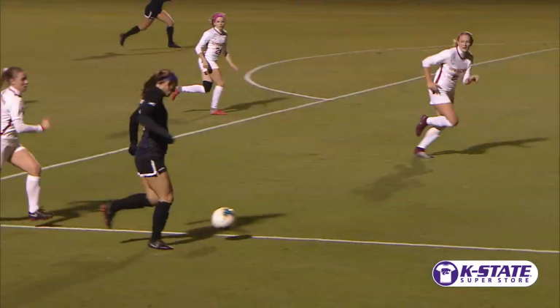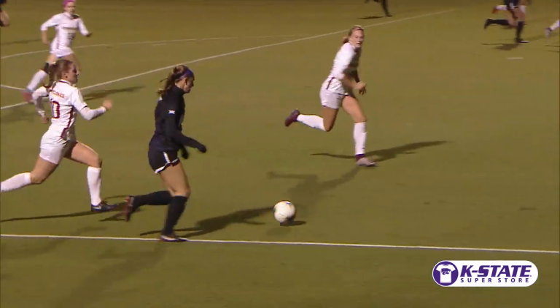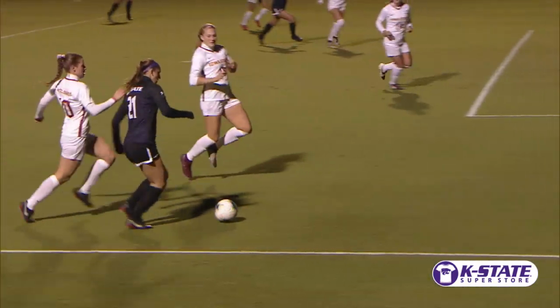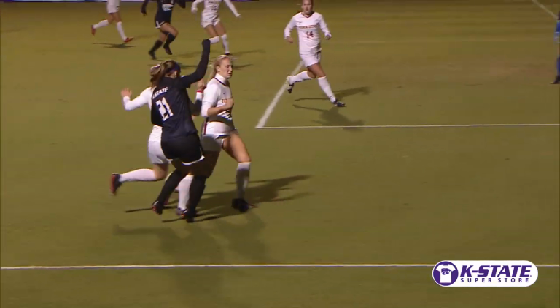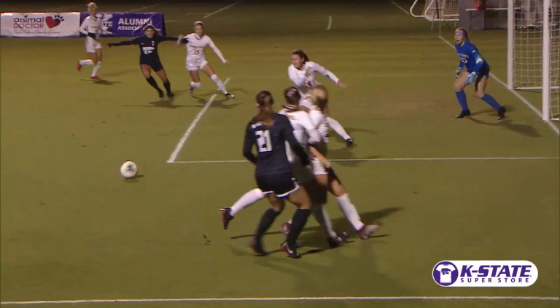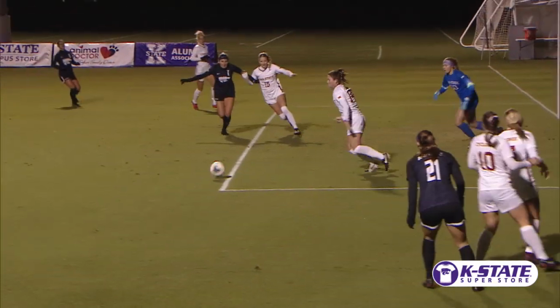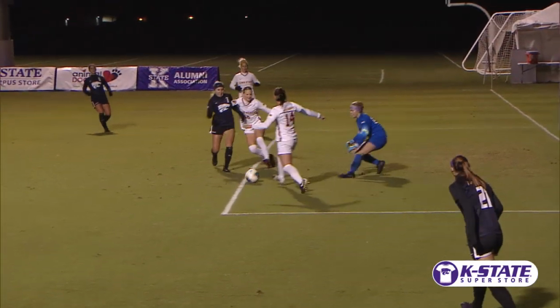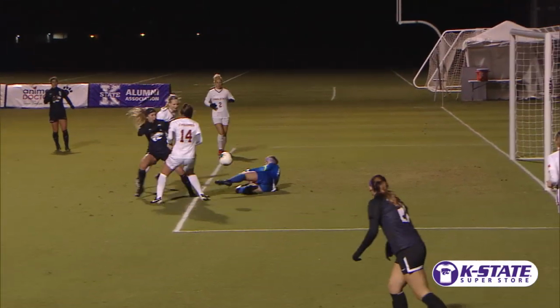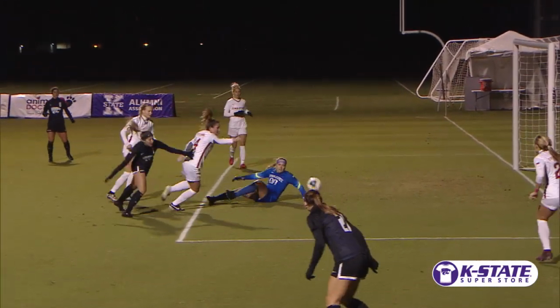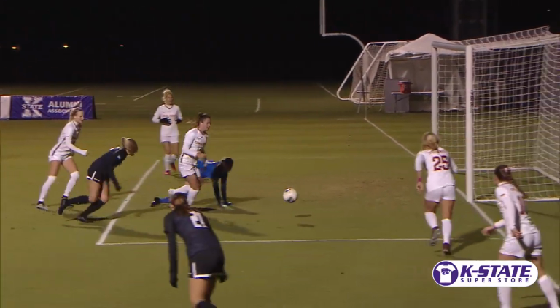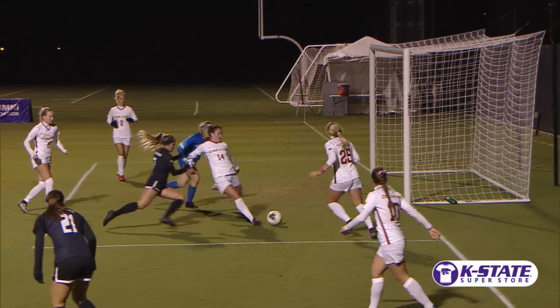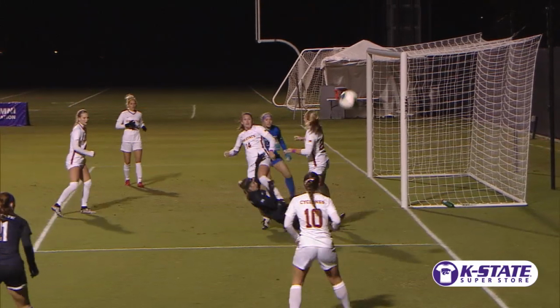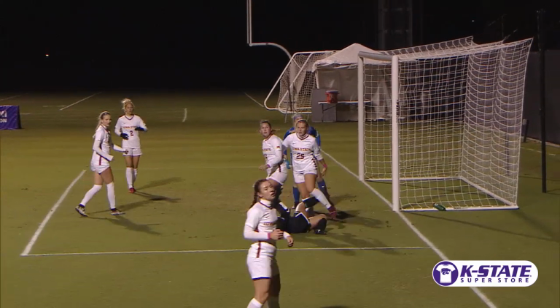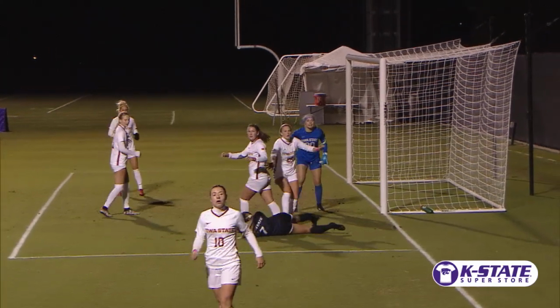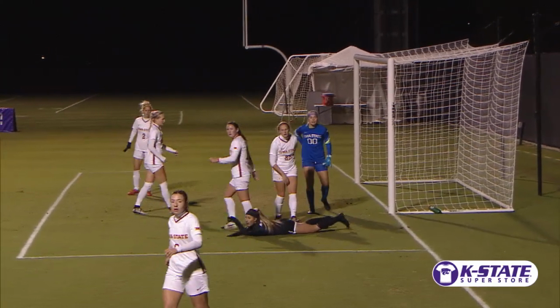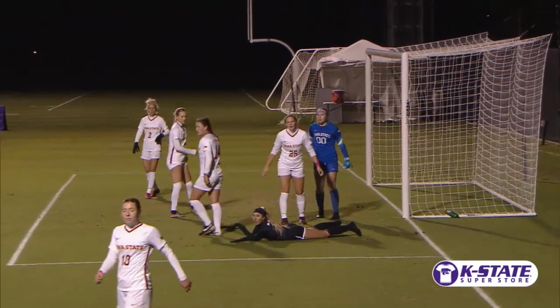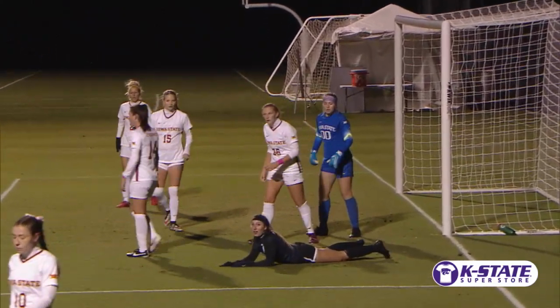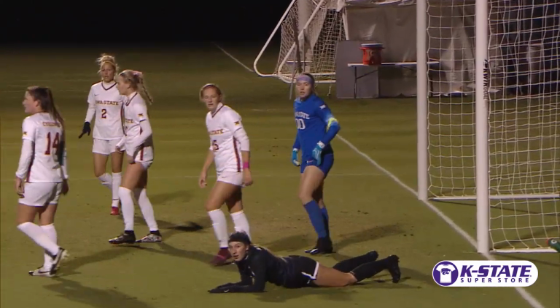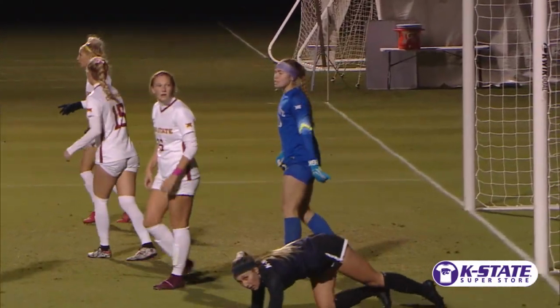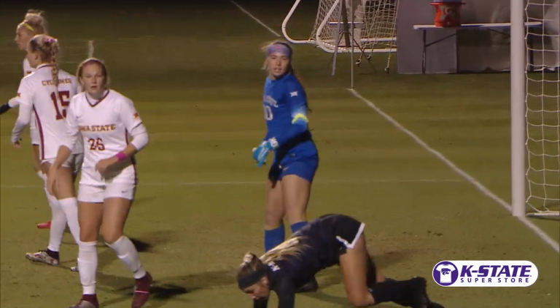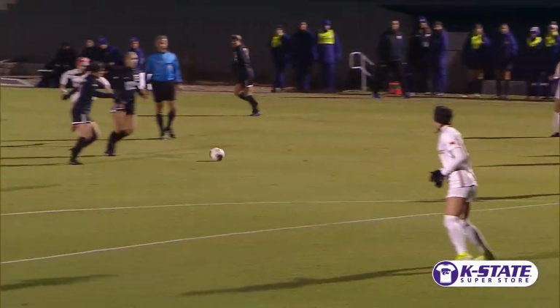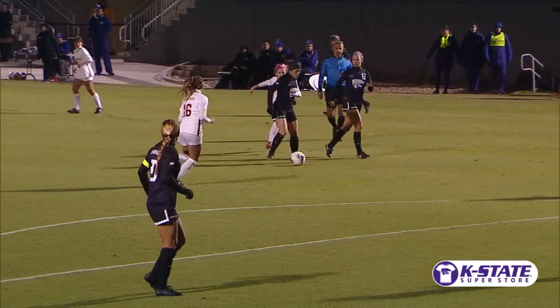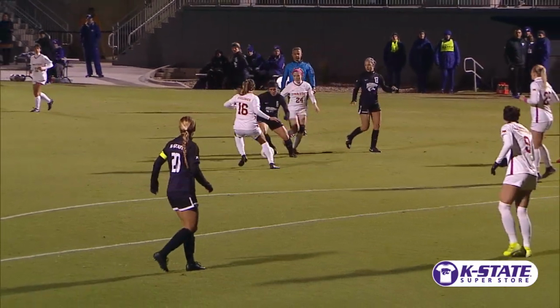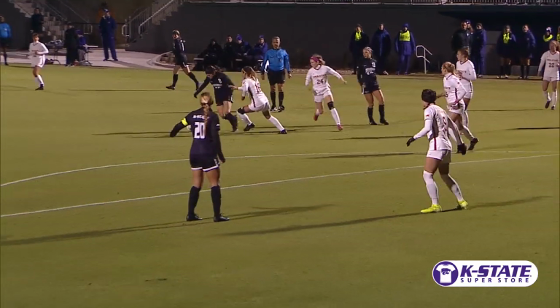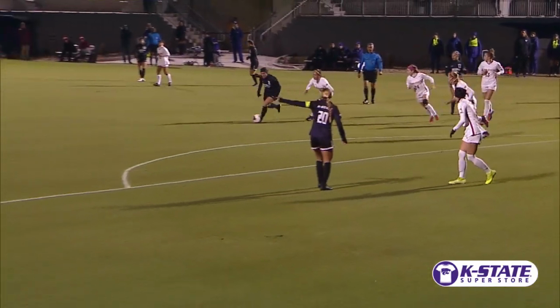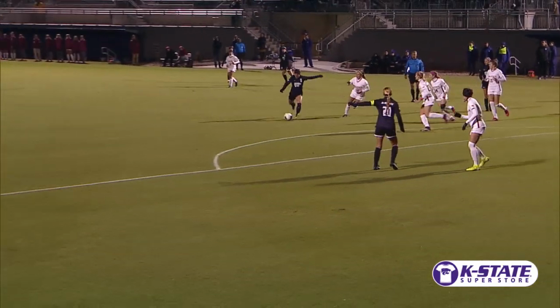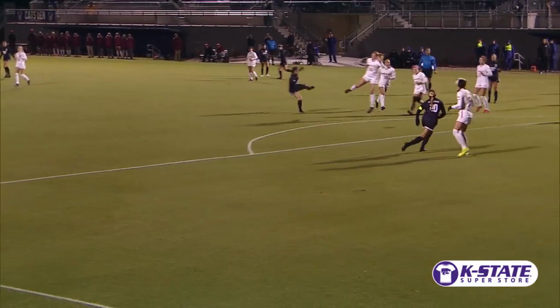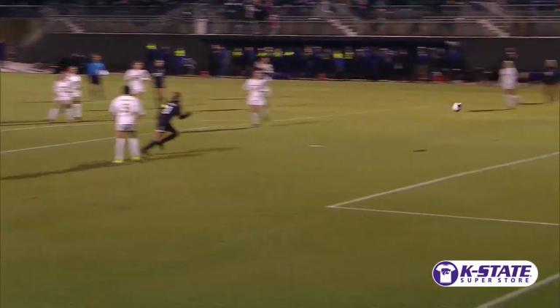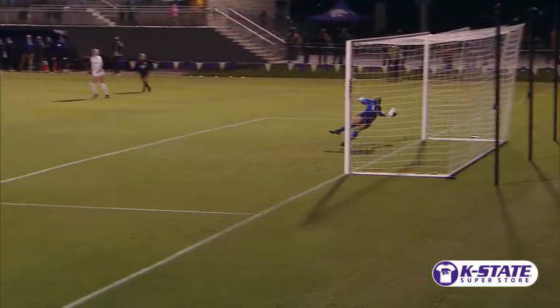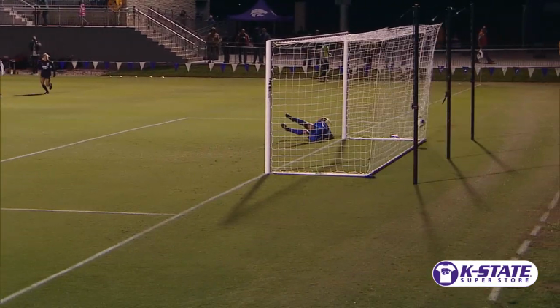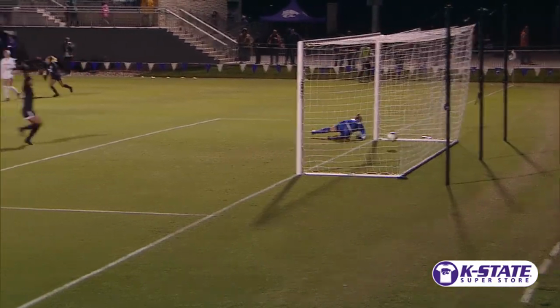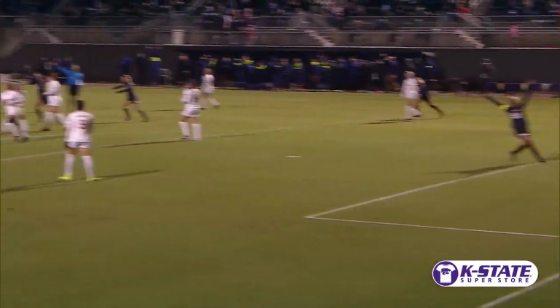Passes out to Lears. Lears centering pass. Touched by a Wildcat. A combo — cleared out, back in from out of bounds. Sauter to Eds. Eds stands on it, shoots — scores!